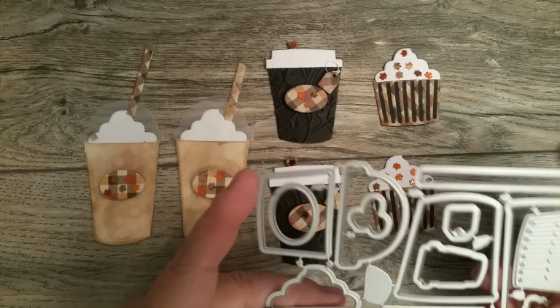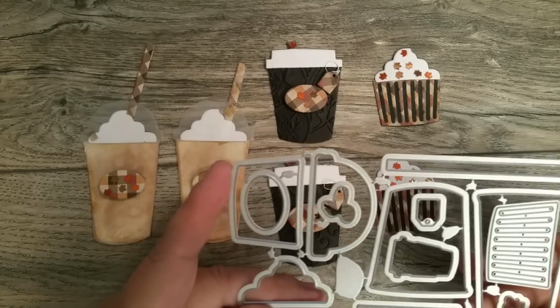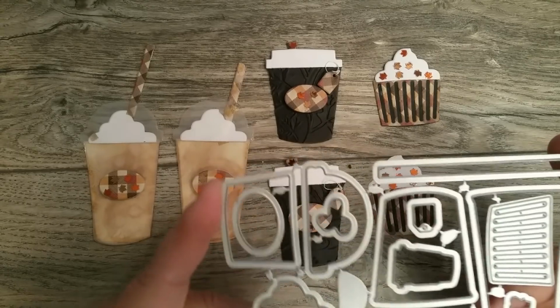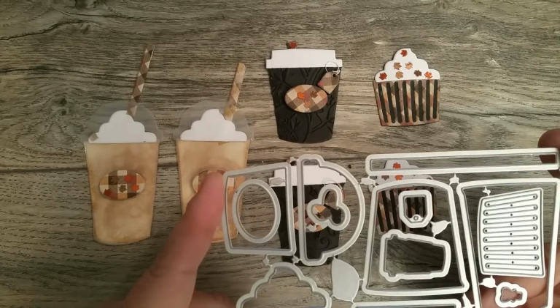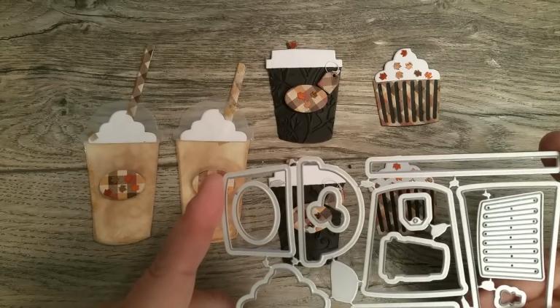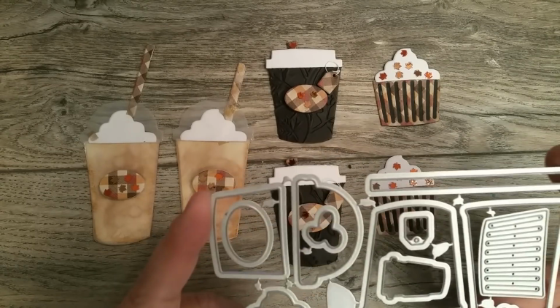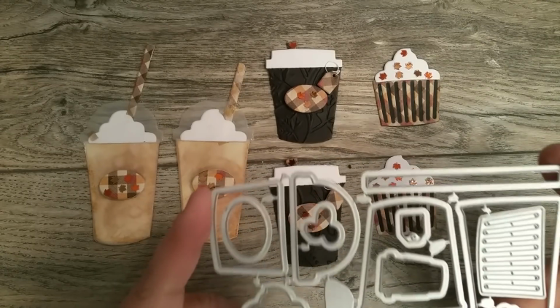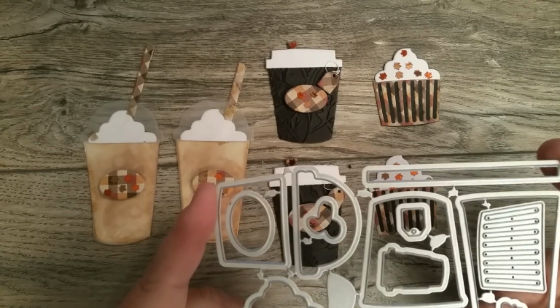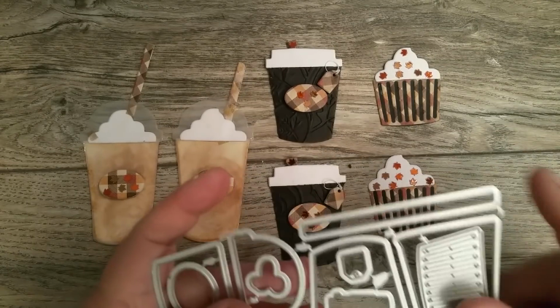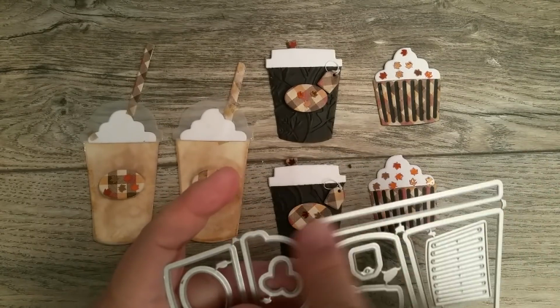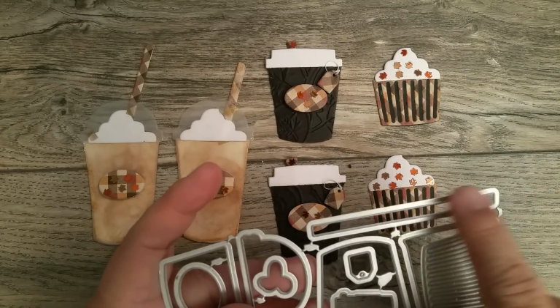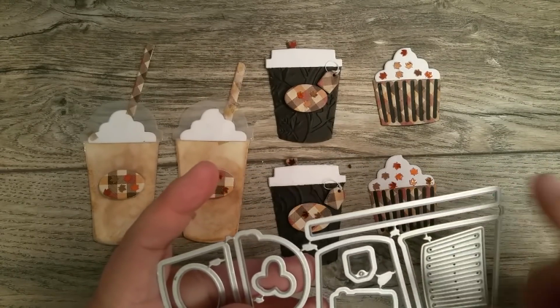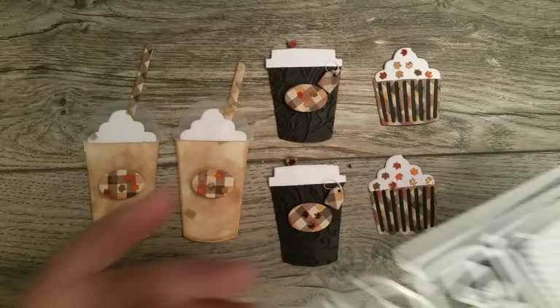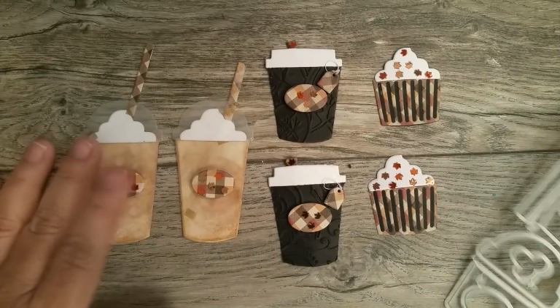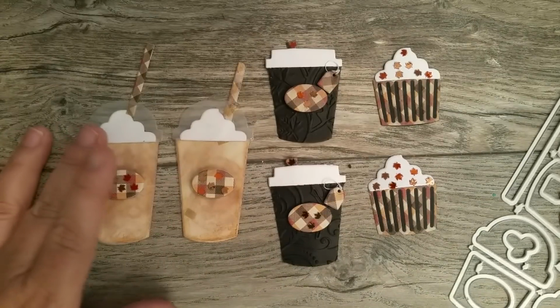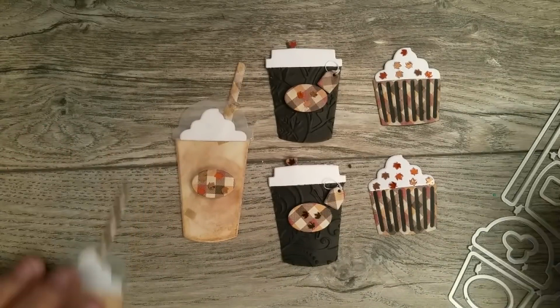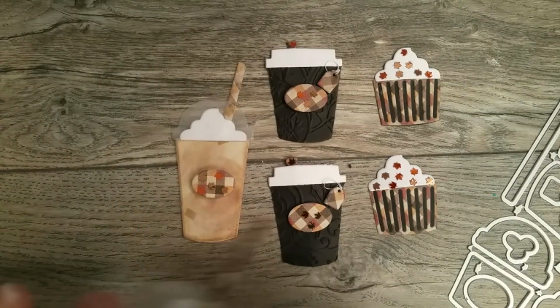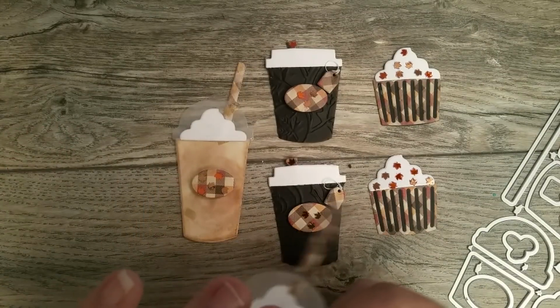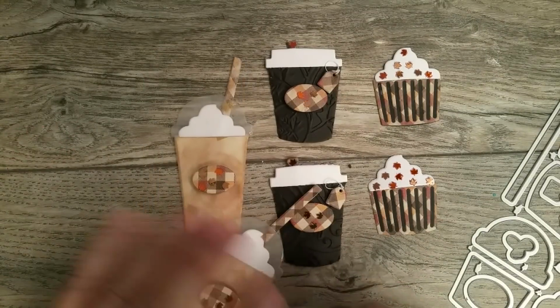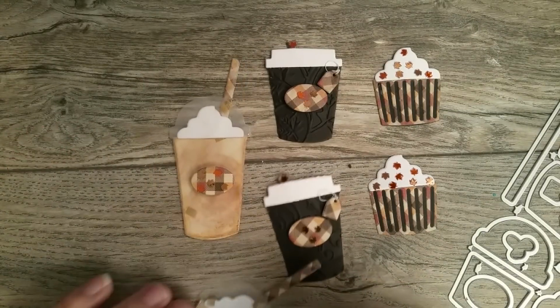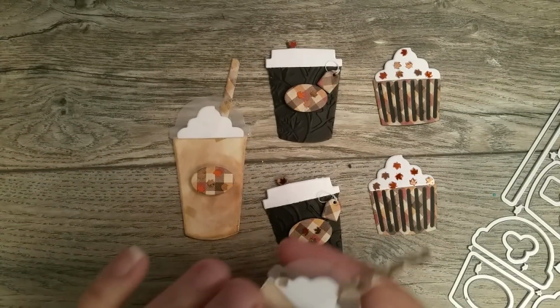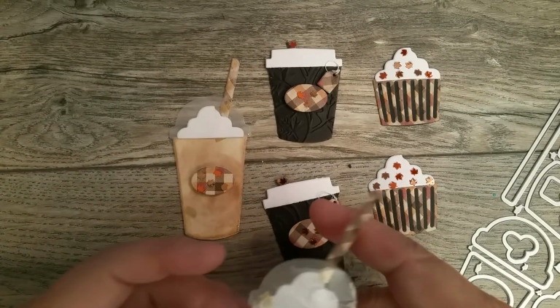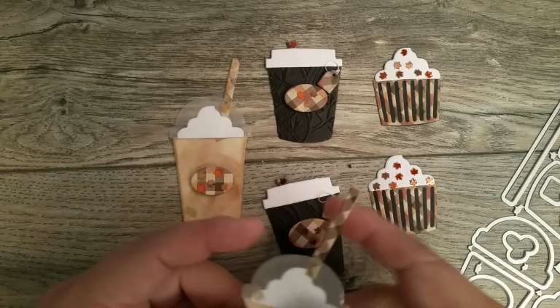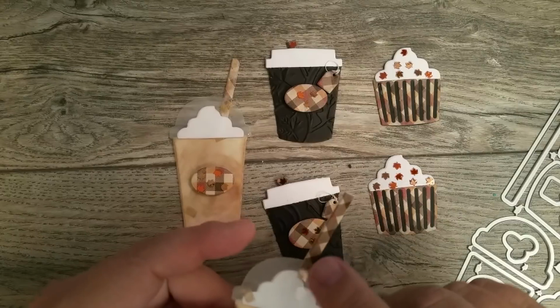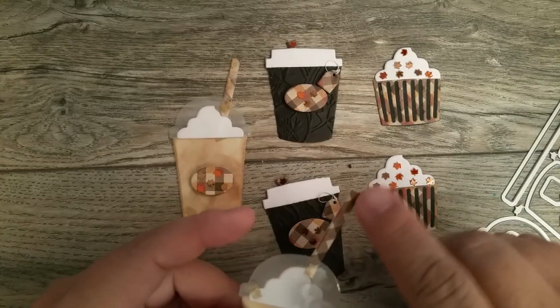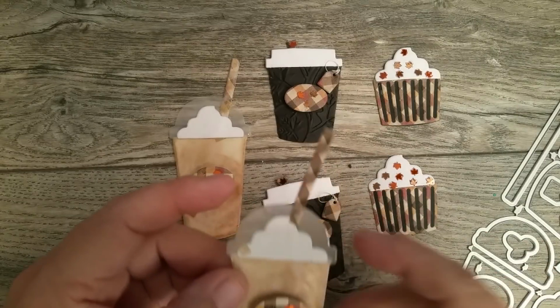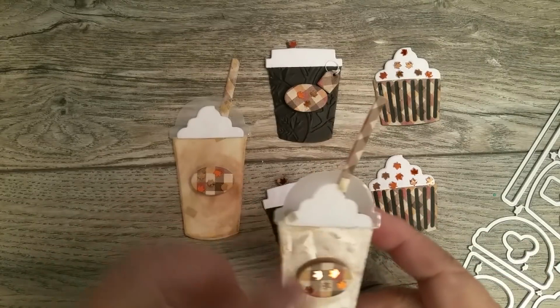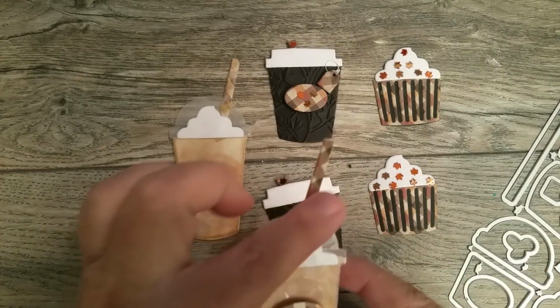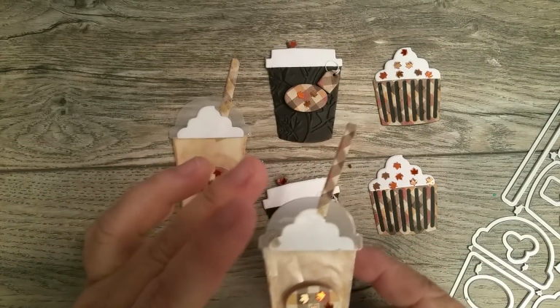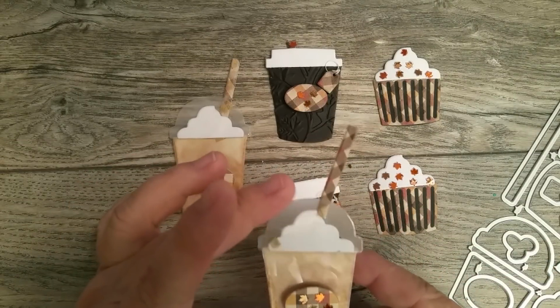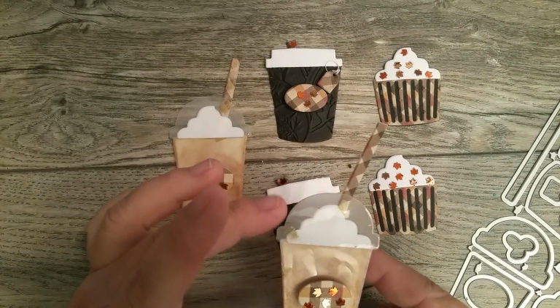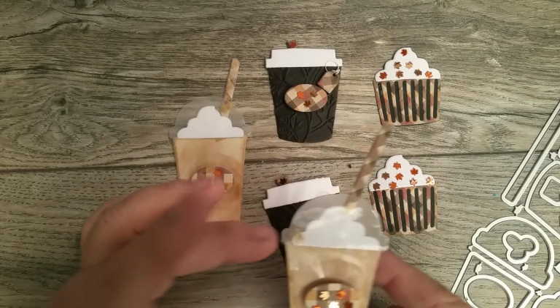I really like this die because out of this one die — and it even has the straw right here — I used that paper that I hauled, I think it was from Michaels, and it's like a plaid, a fall plaid color, so that's what I used.